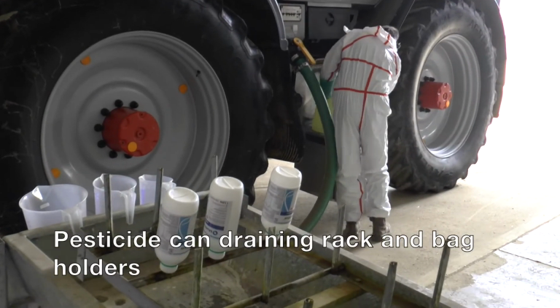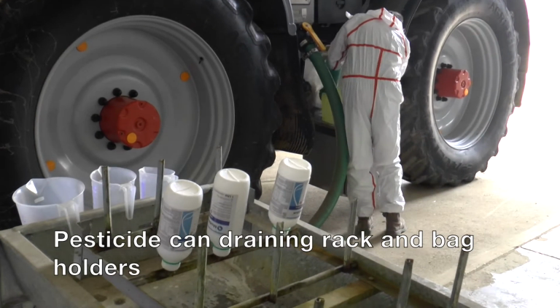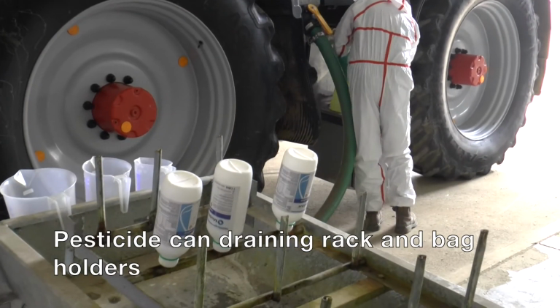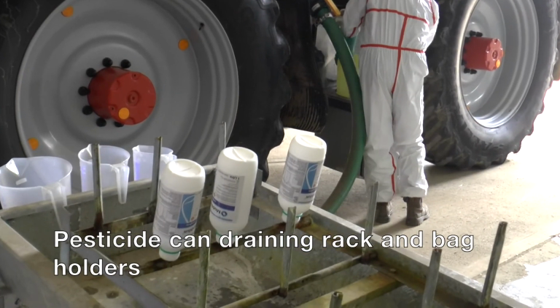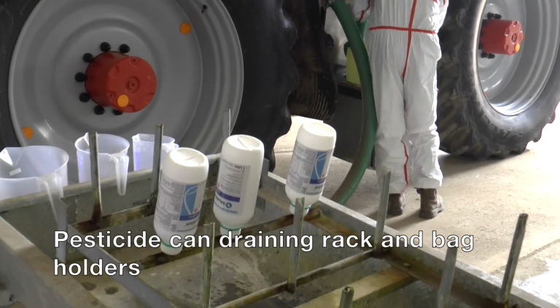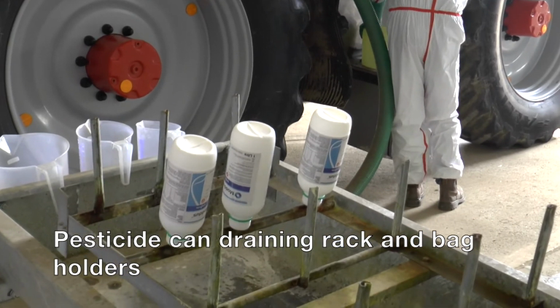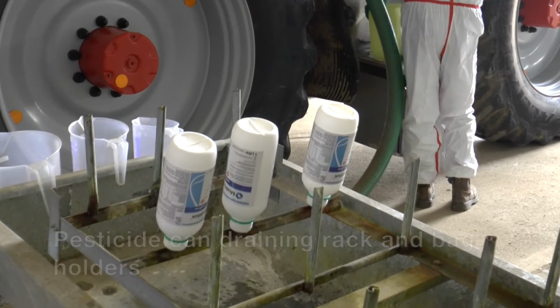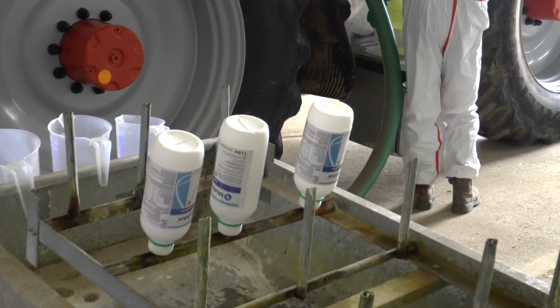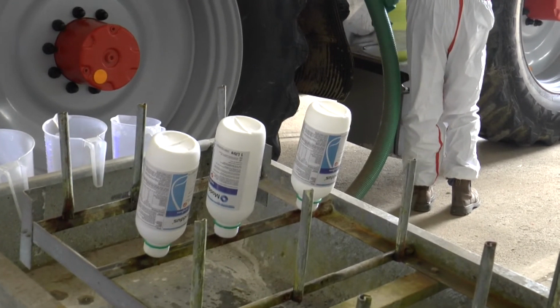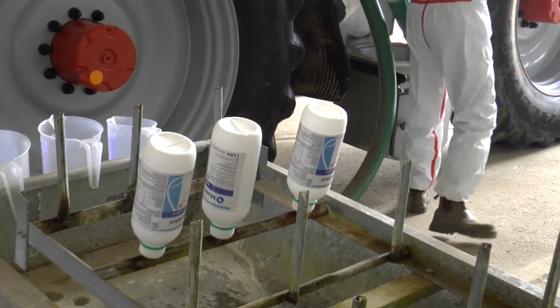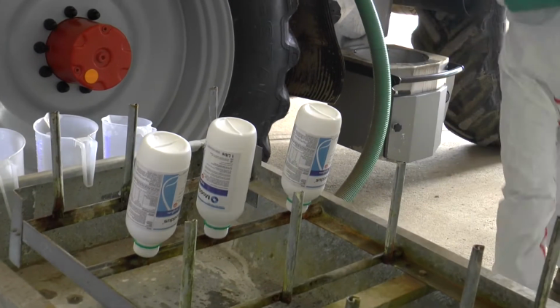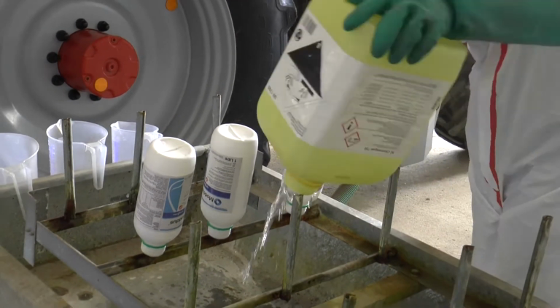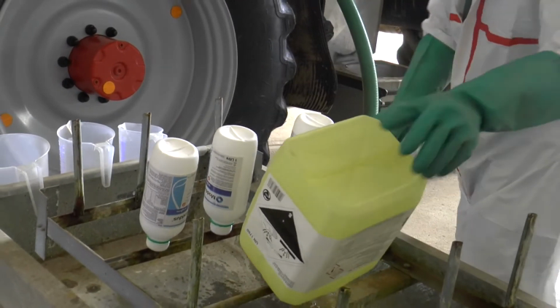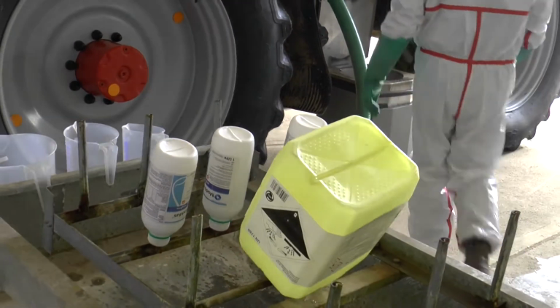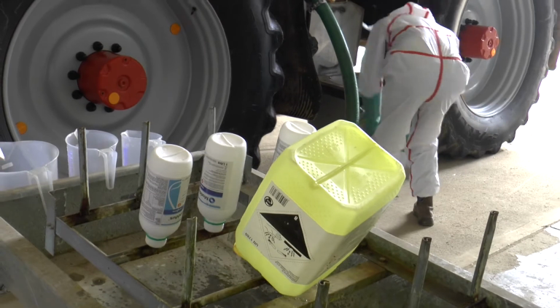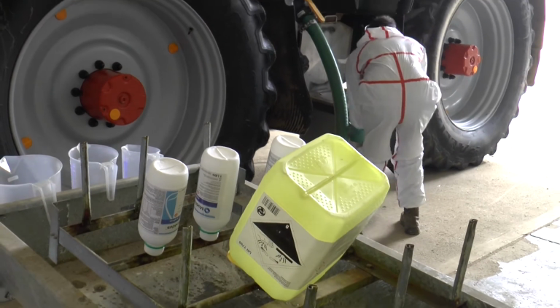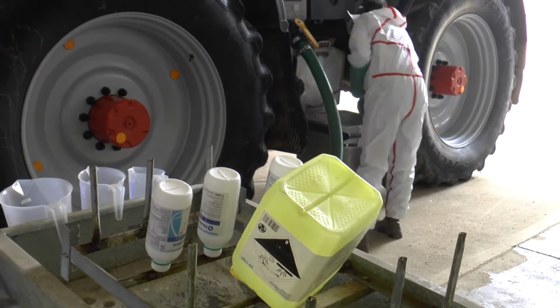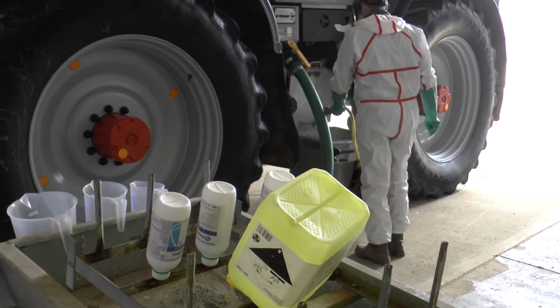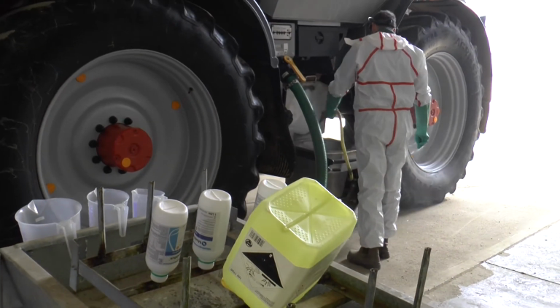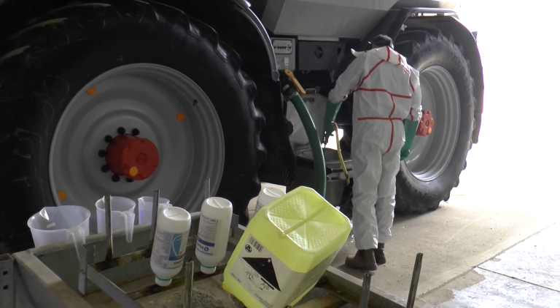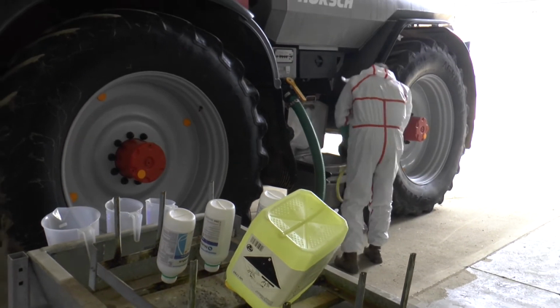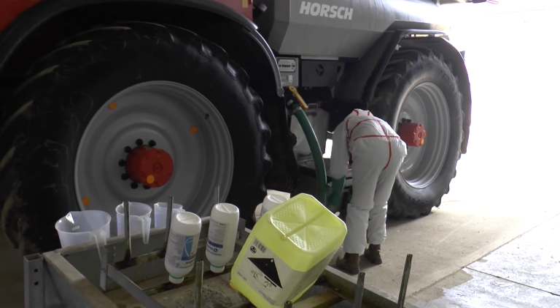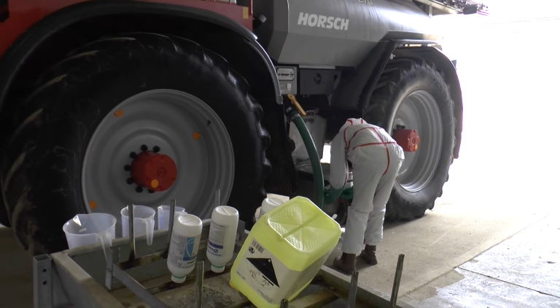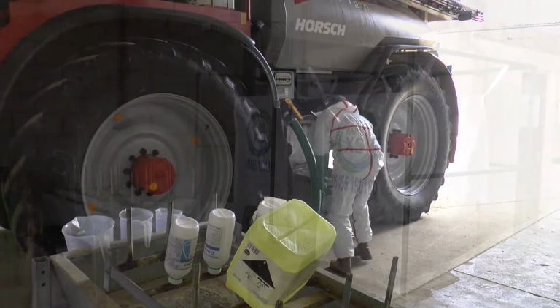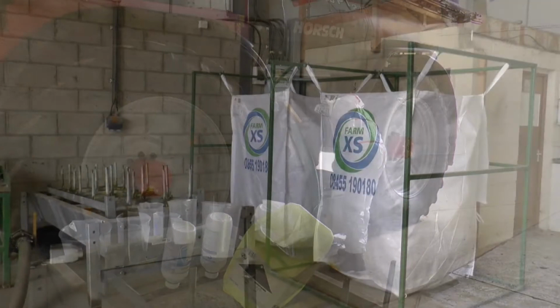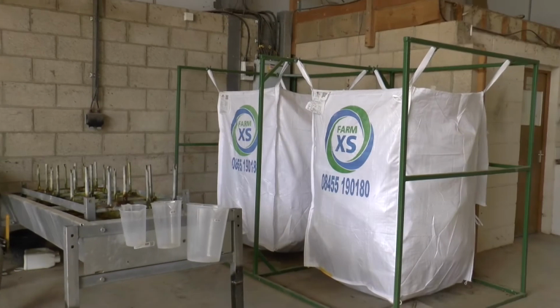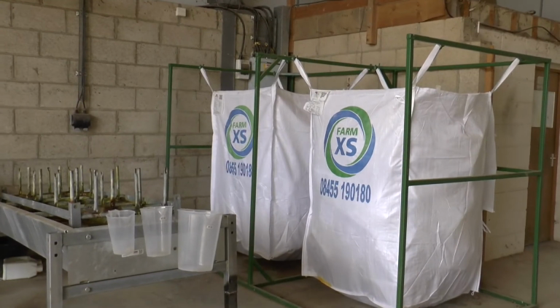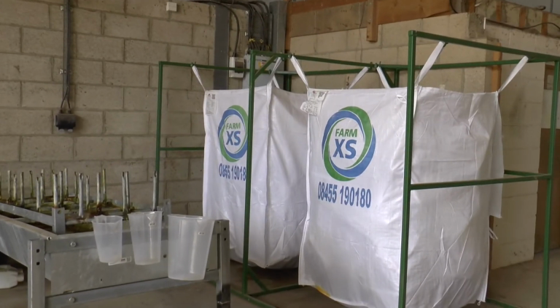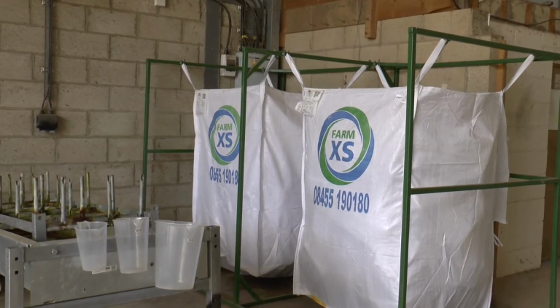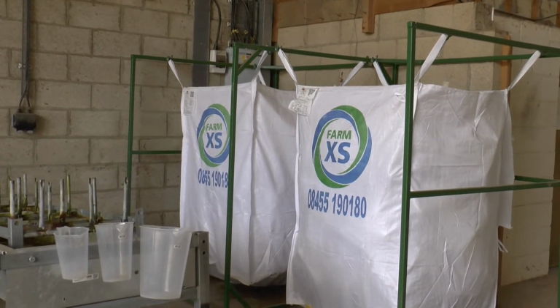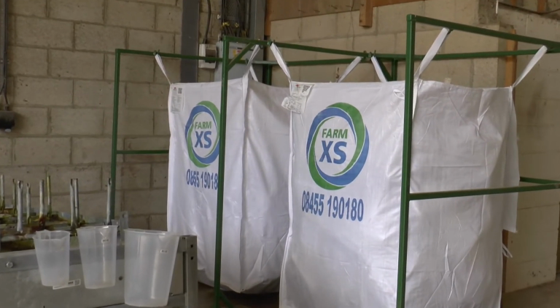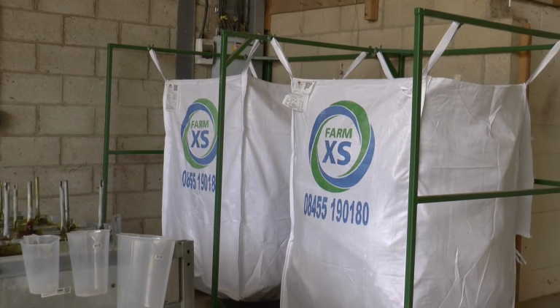Another top tip would be the chemical can drainer and bag holders in the workshop. Simple designs, but they're there to completely drain residue chemical out of your cans, and a bag holder to hold a bag open for quick filling.